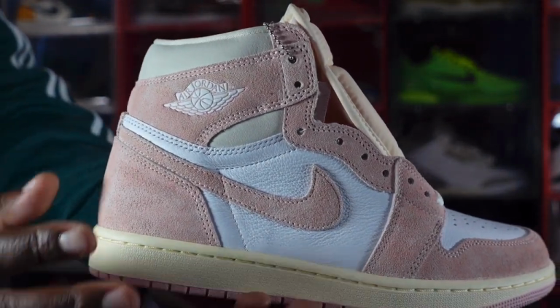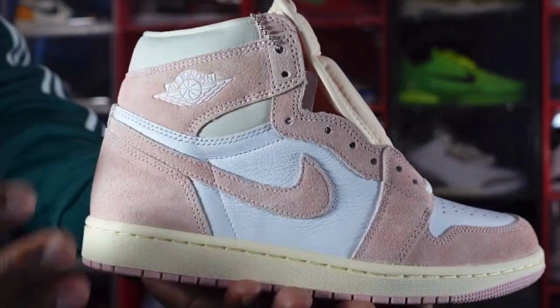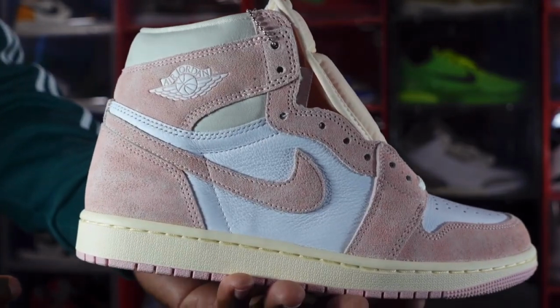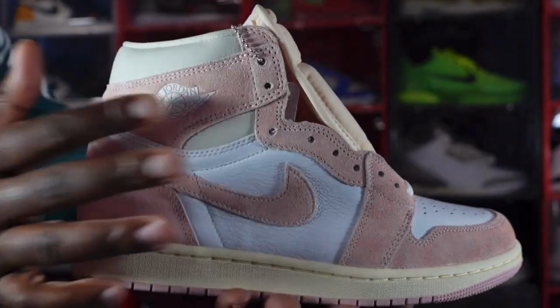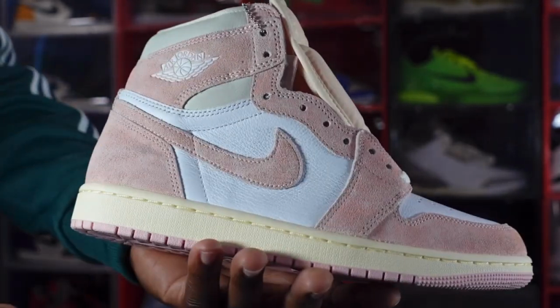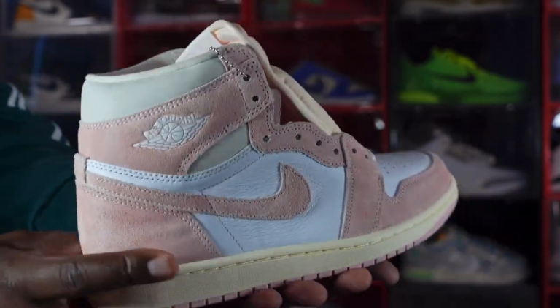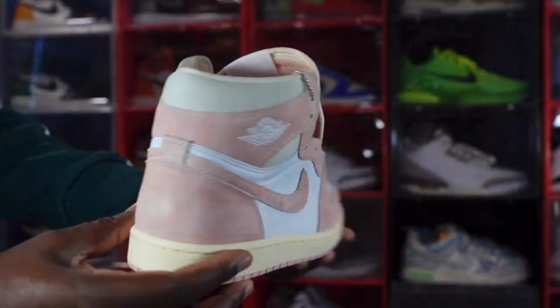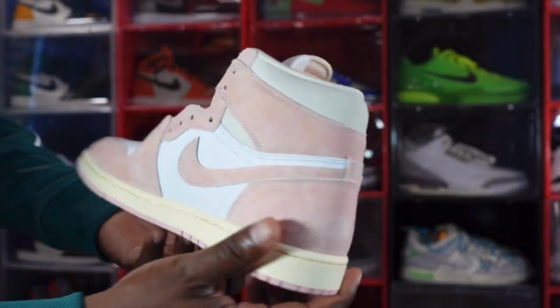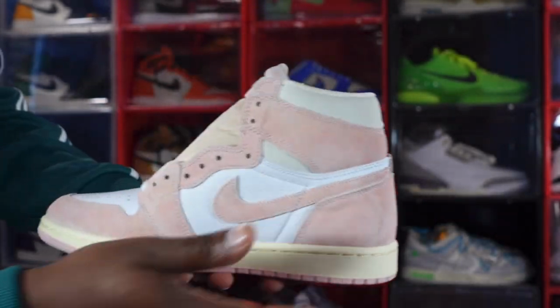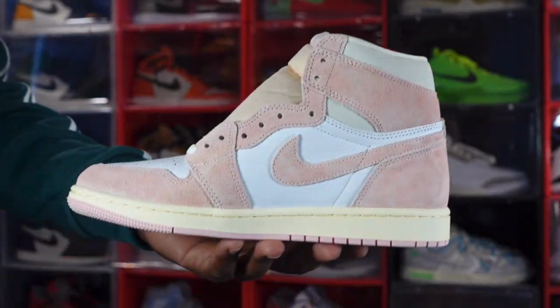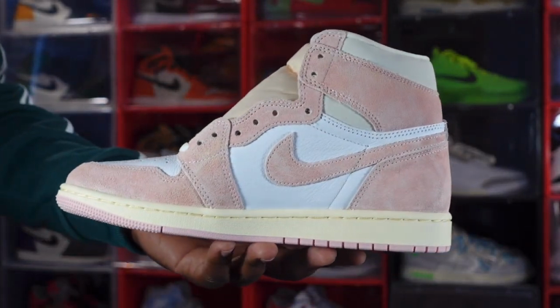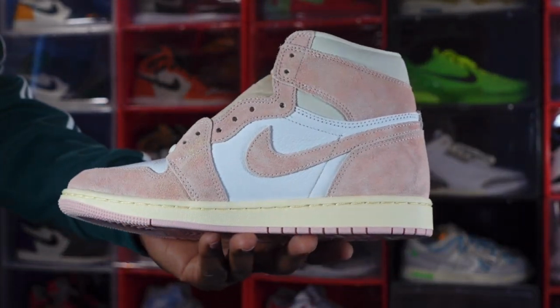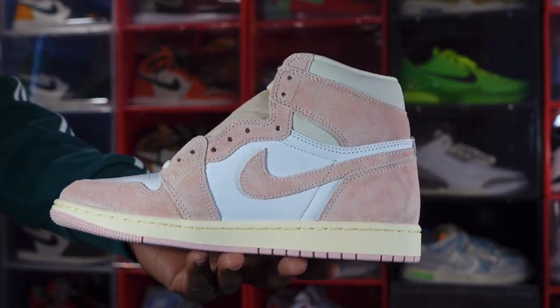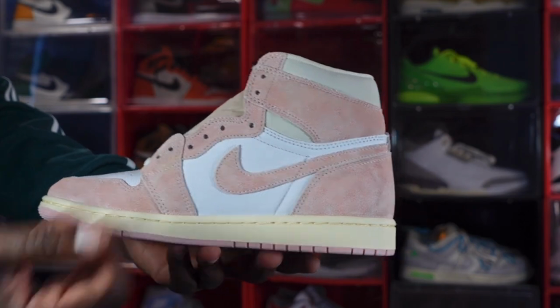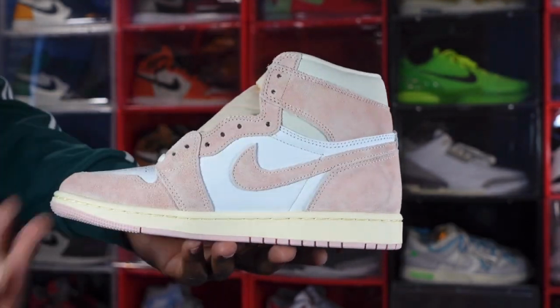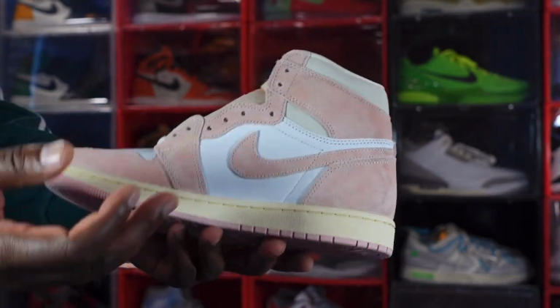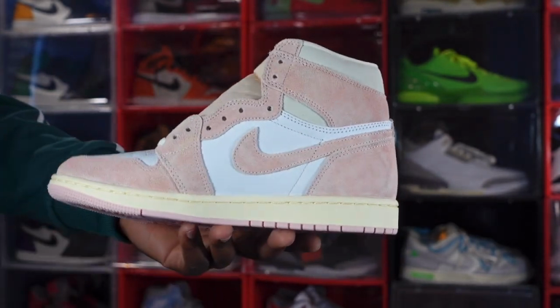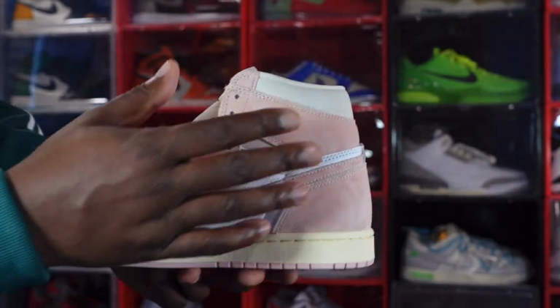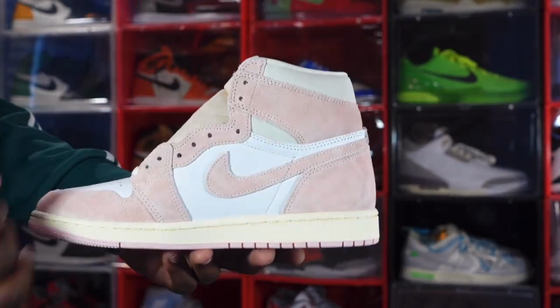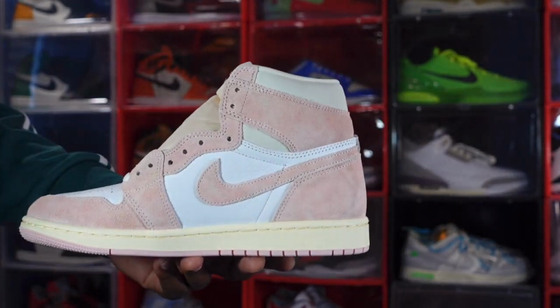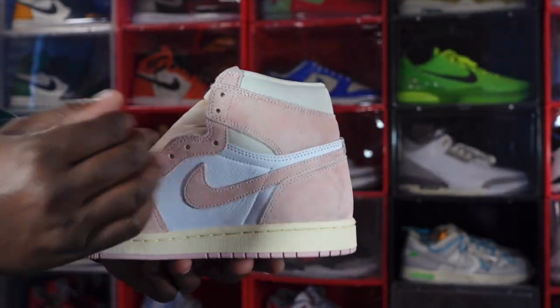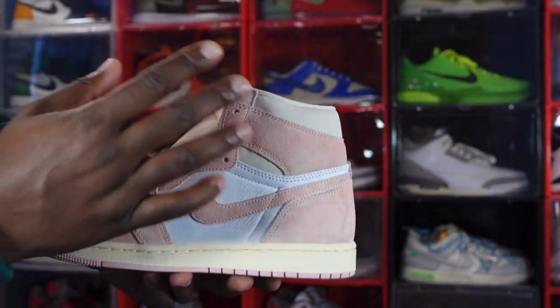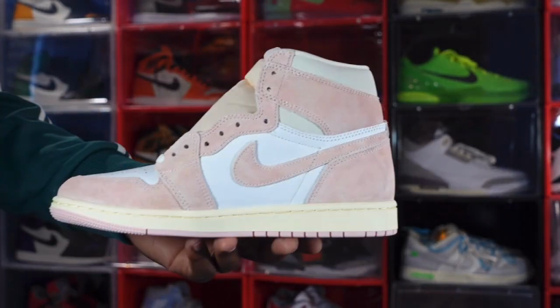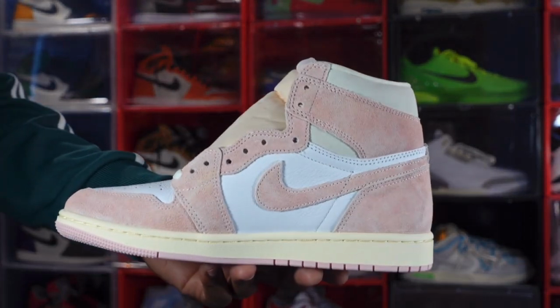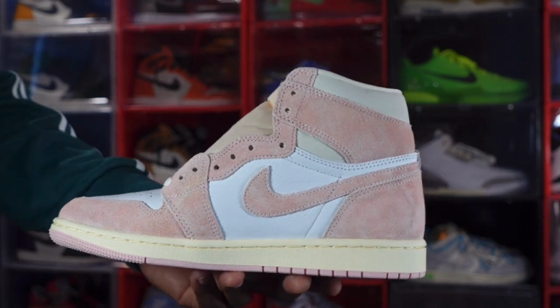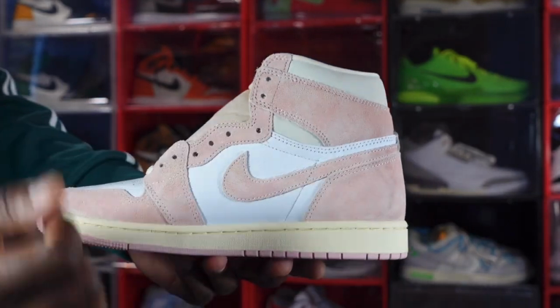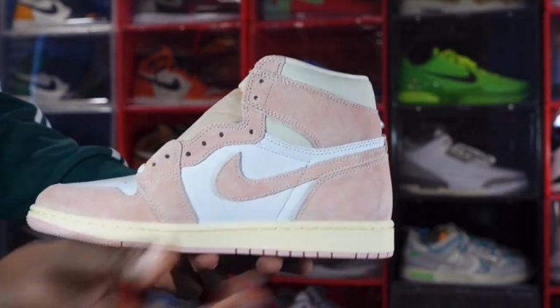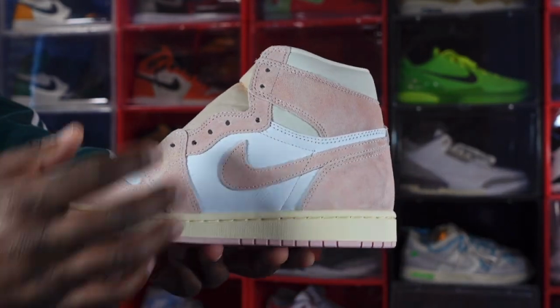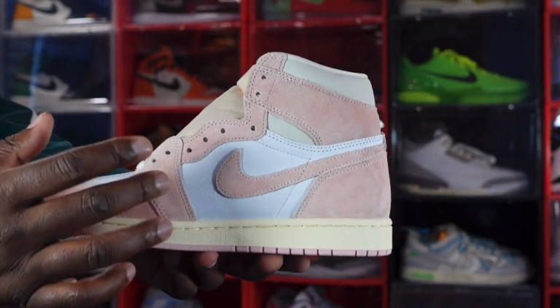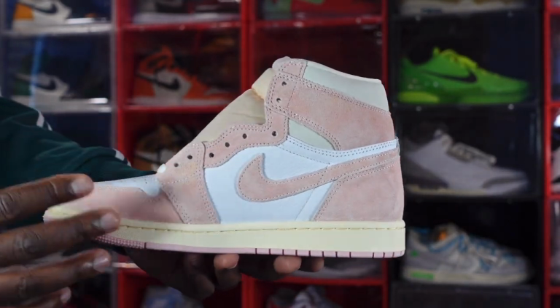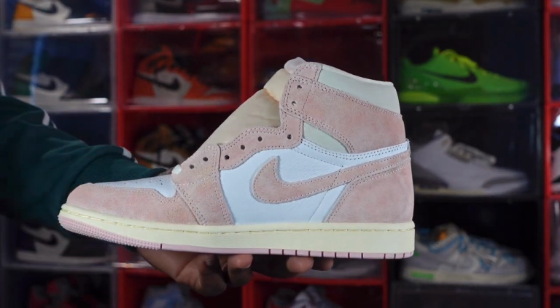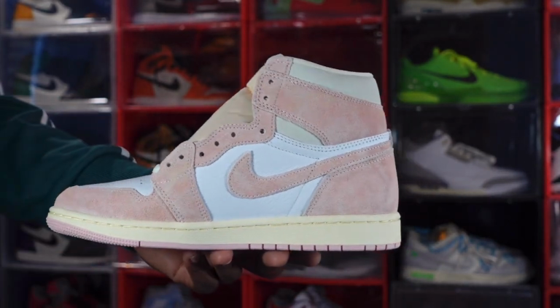You do have a white Jordan Wings logo on the lateral collar. Looking at the medial side of the sneaker, you have more of that atmospheric colorway going around the collar, lace eyelets, swoosh, heel, and toe mud guard.